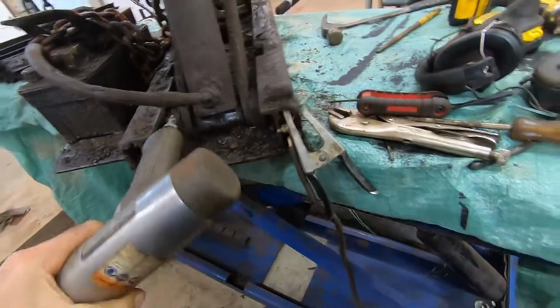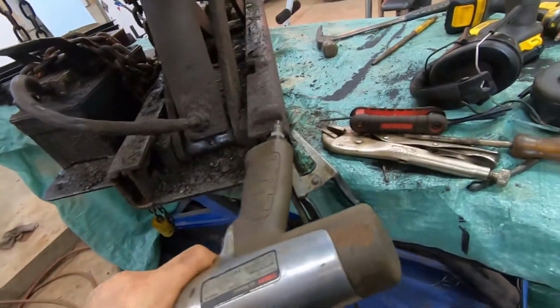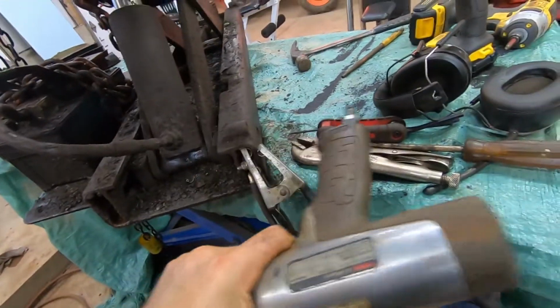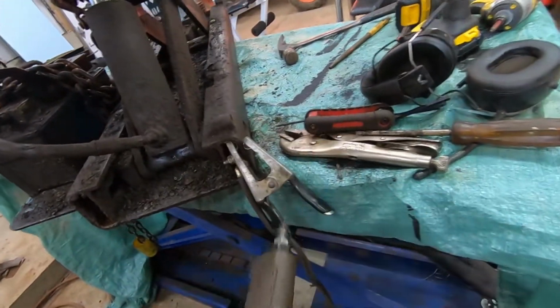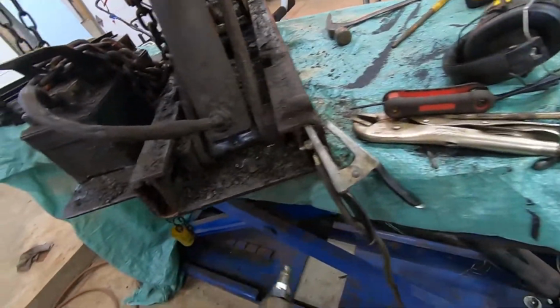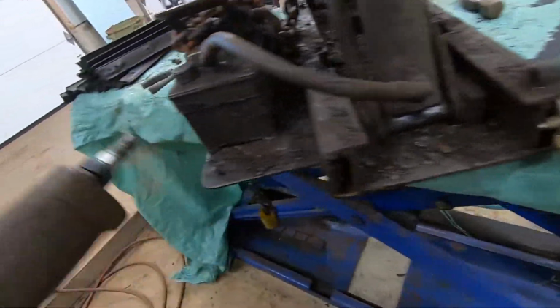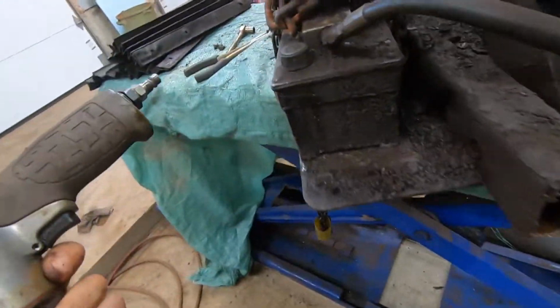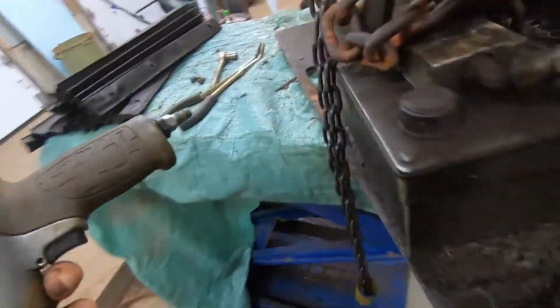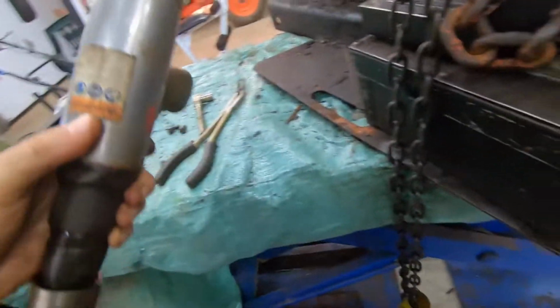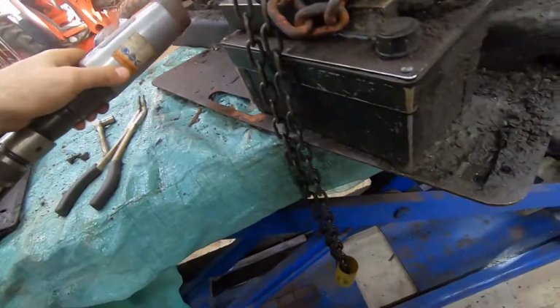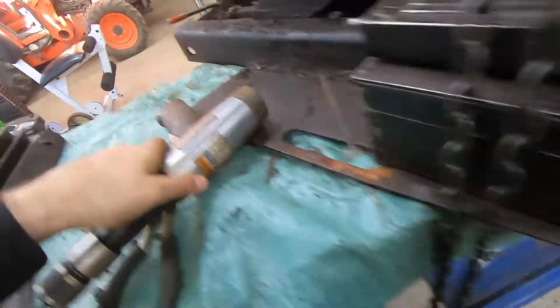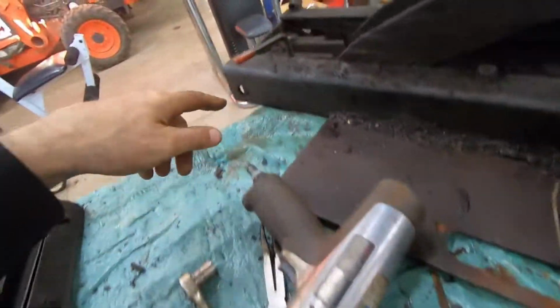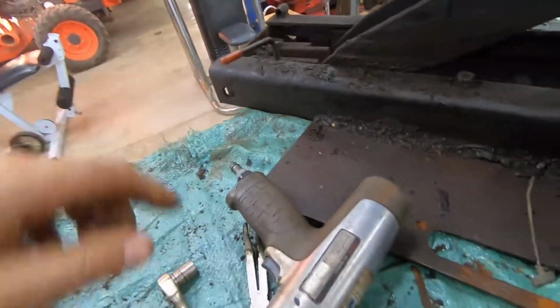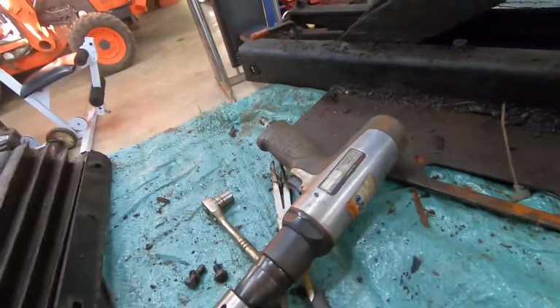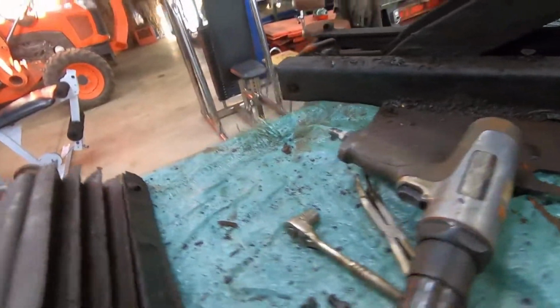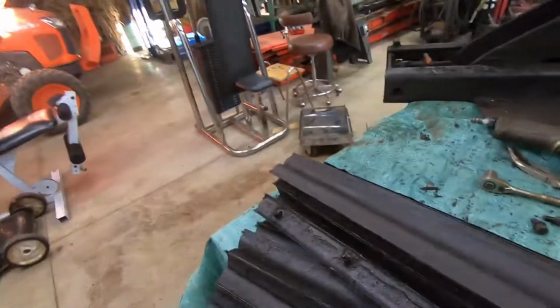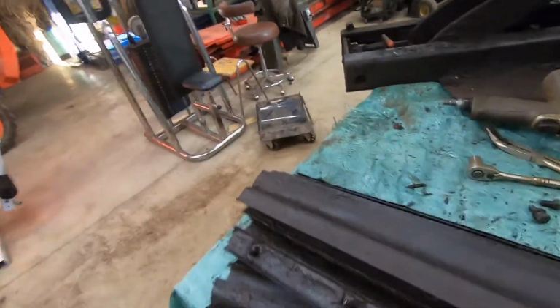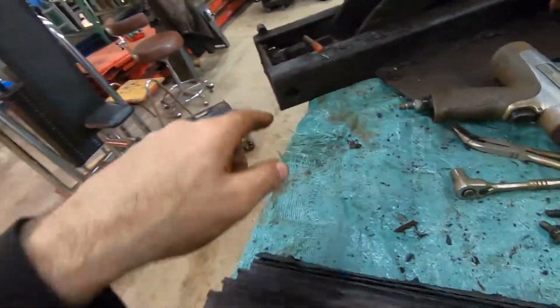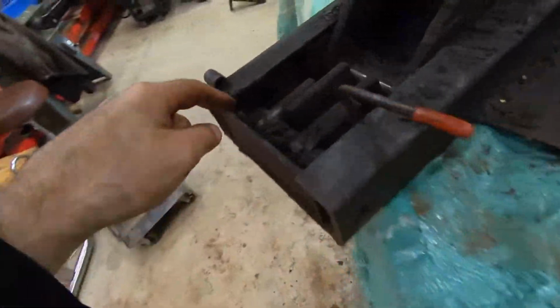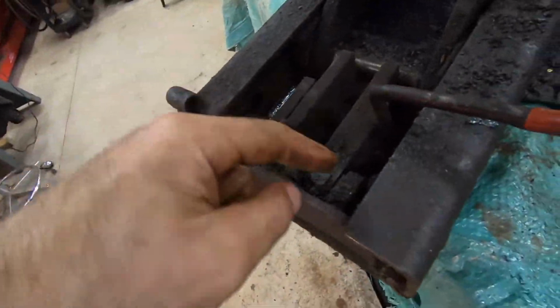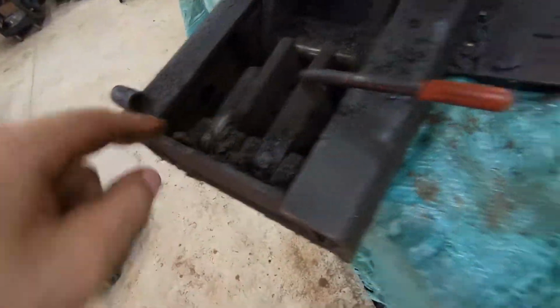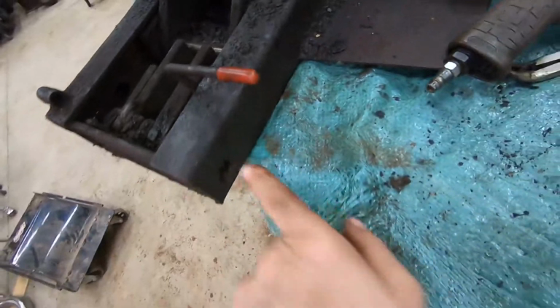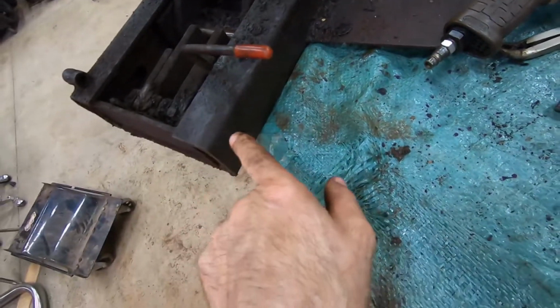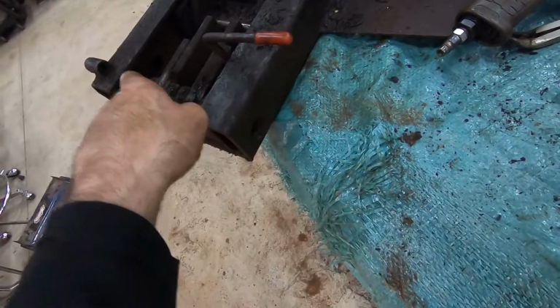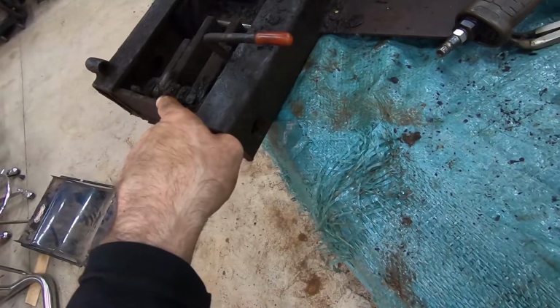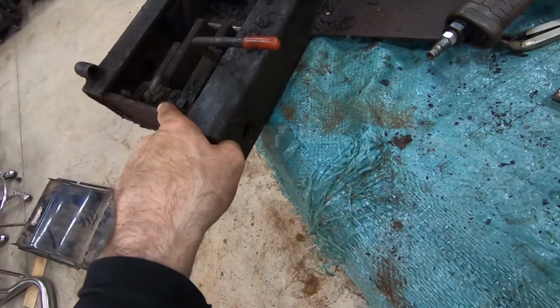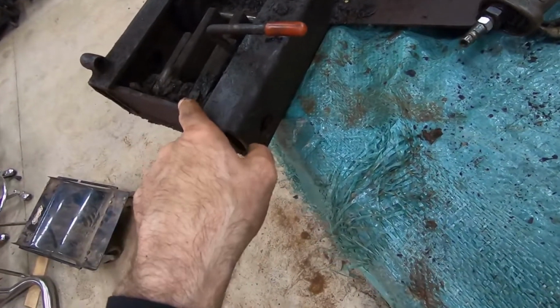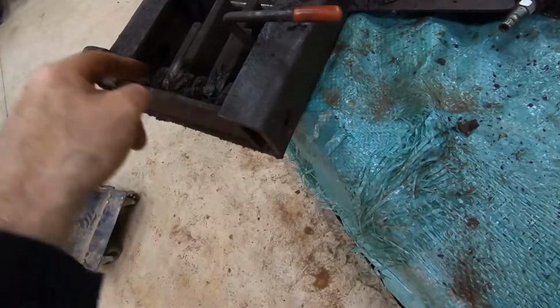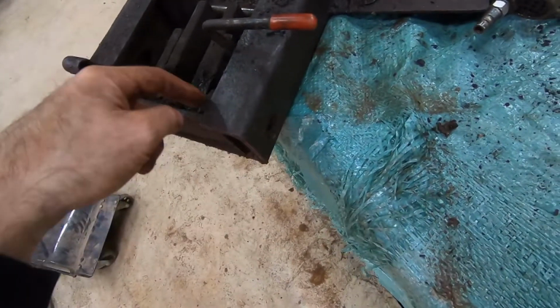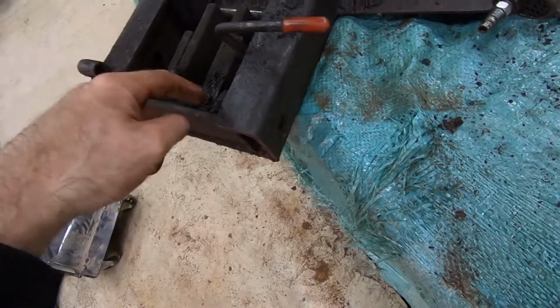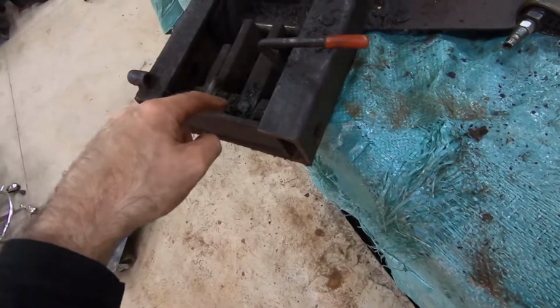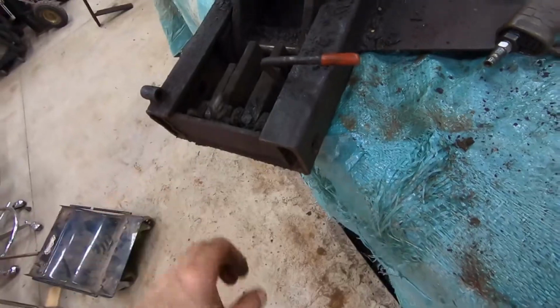It's going to come right out through the other side here. I'm going to take the air hammer and punch this shaft out. I already tried doing that yesterday and it didn't work, so I'm going to take a torch and heat that area up.